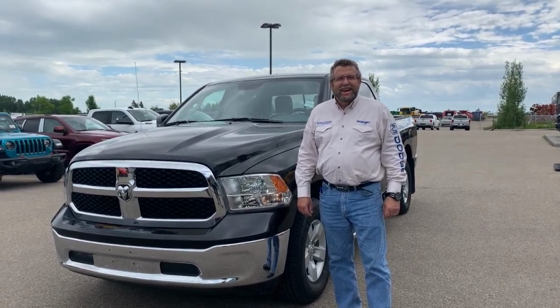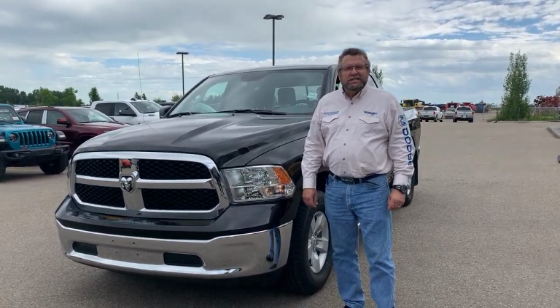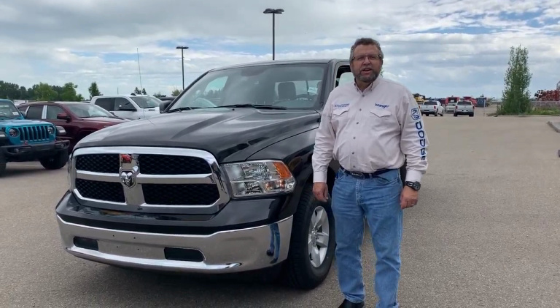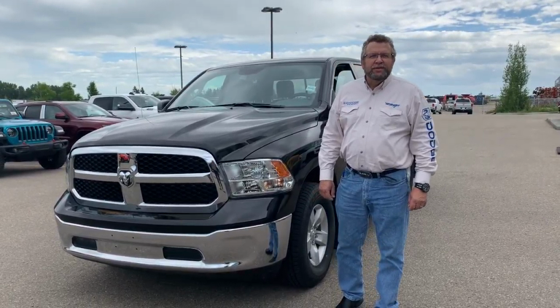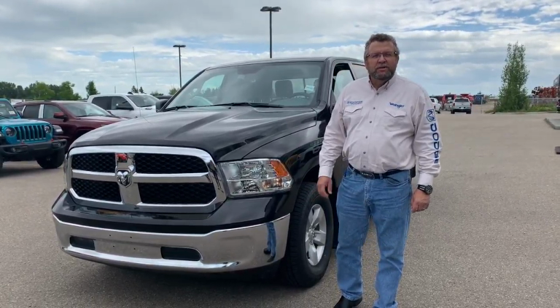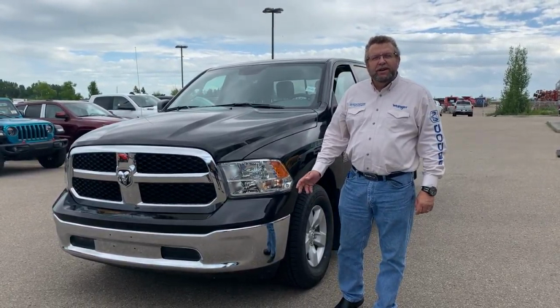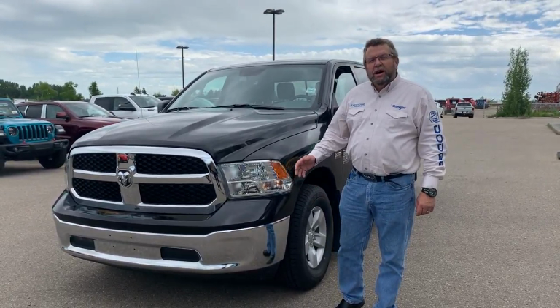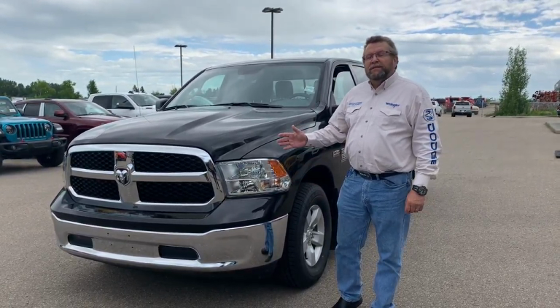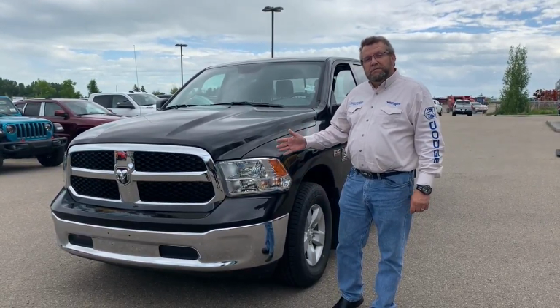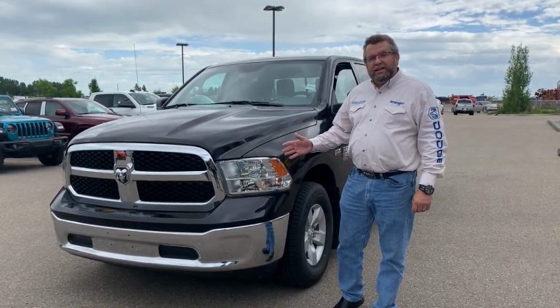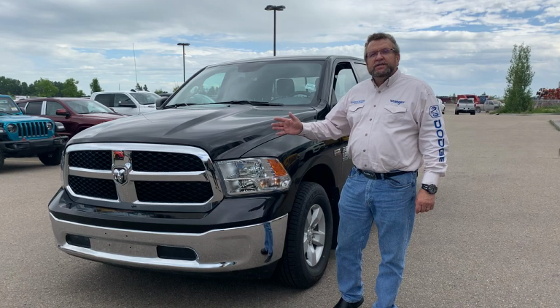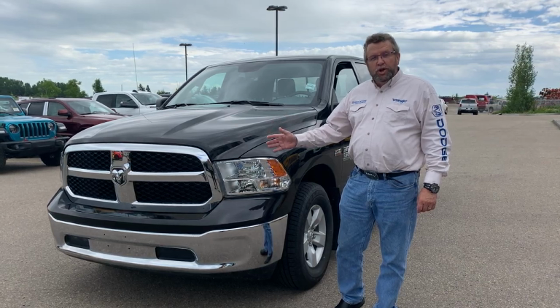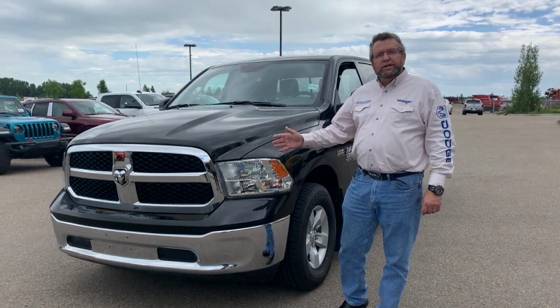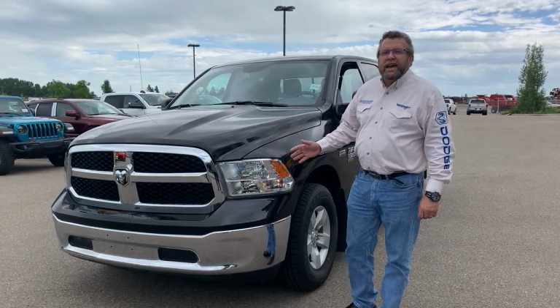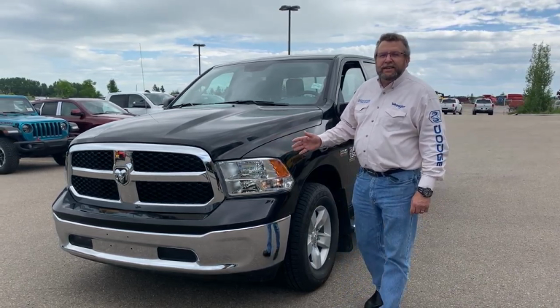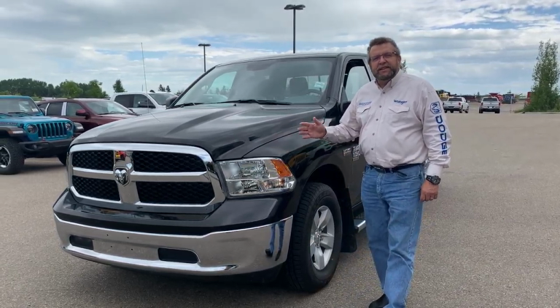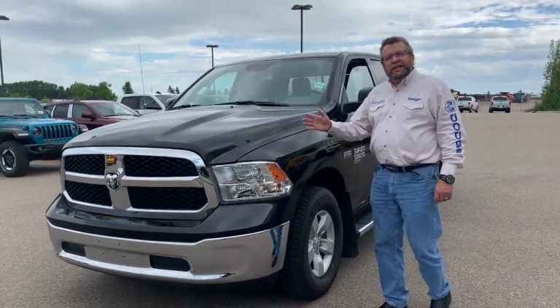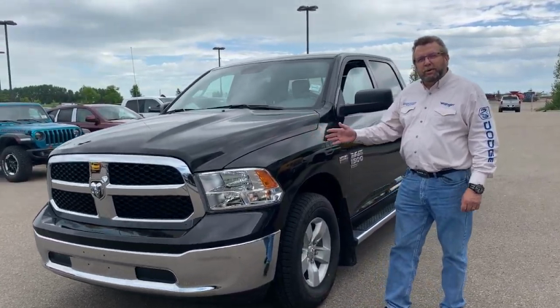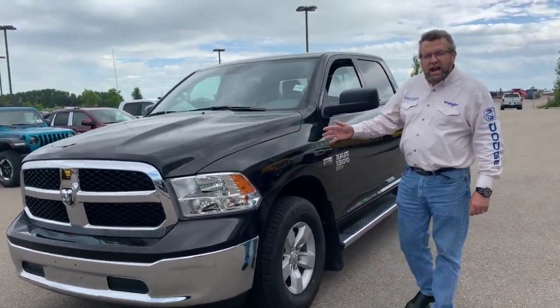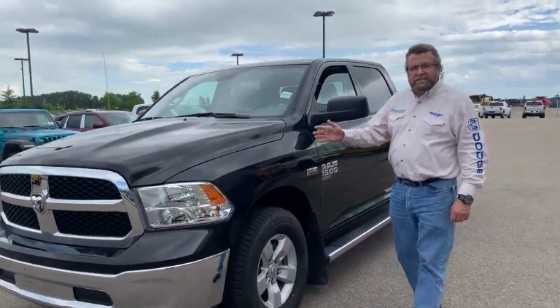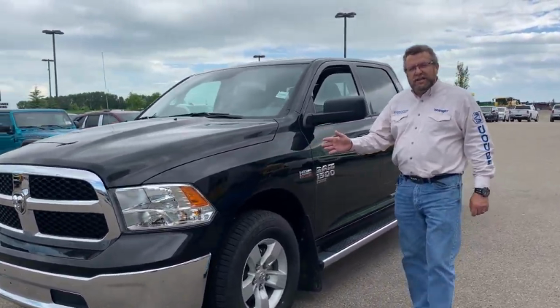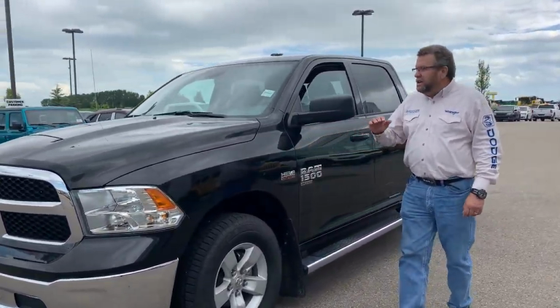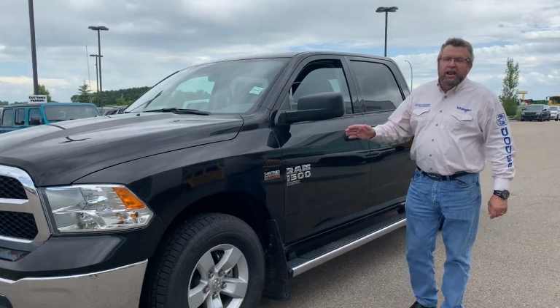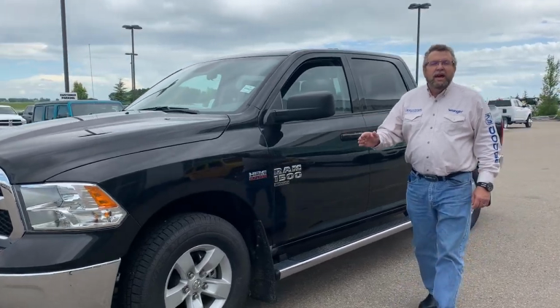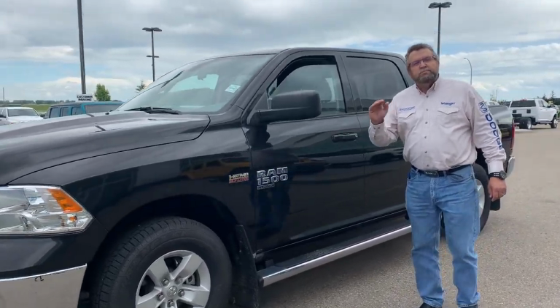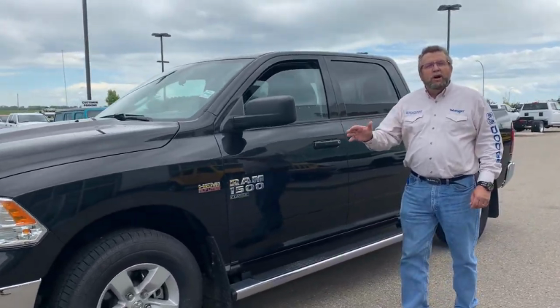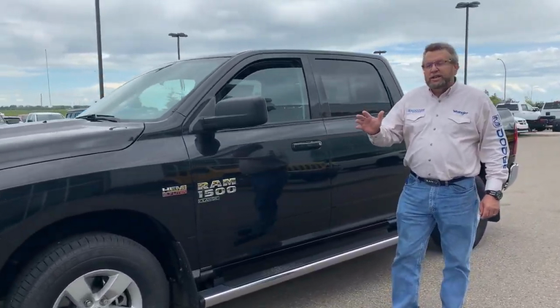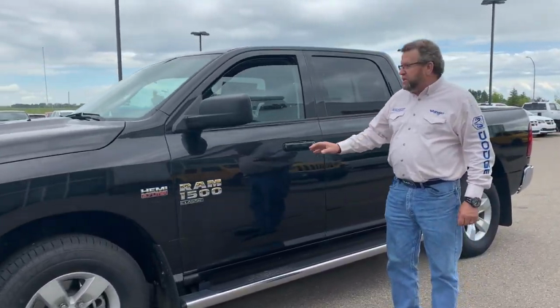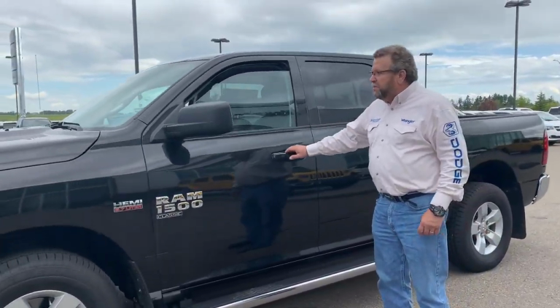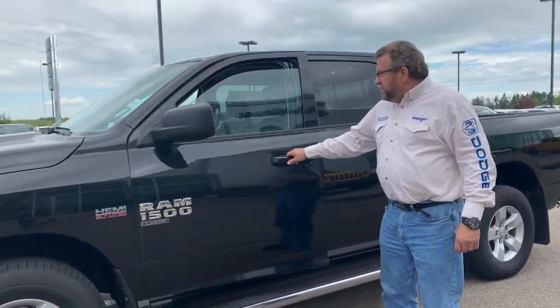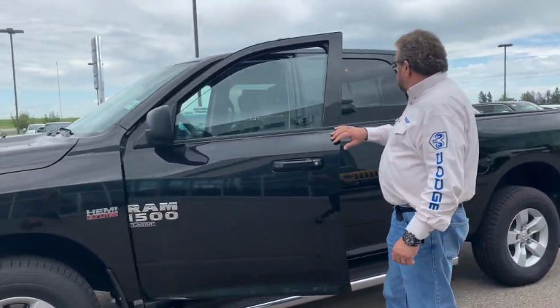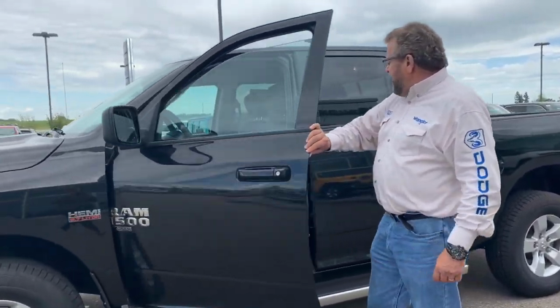Hey everybody, Steve McFarland here from Mountain View Dodge. What do I have here? One of my few remaining new 2019 1500 classic body style SLT. Not a lot left because they're blowing up — there's such a great deal on them. This one's the crew cab.